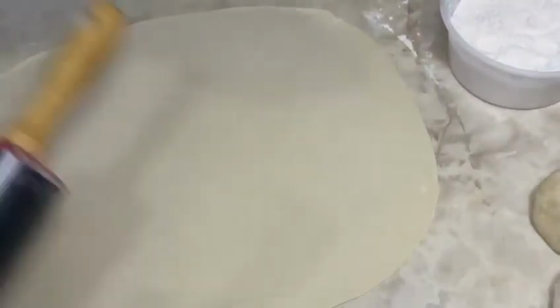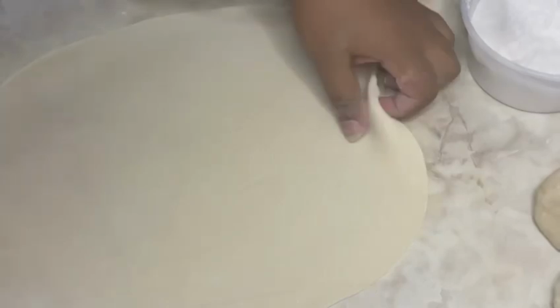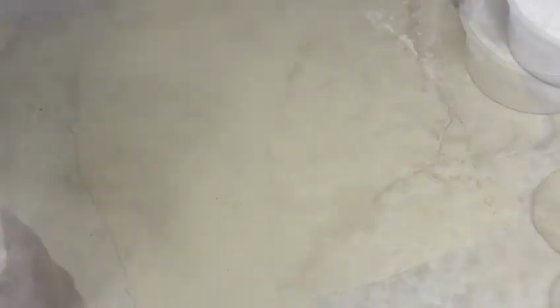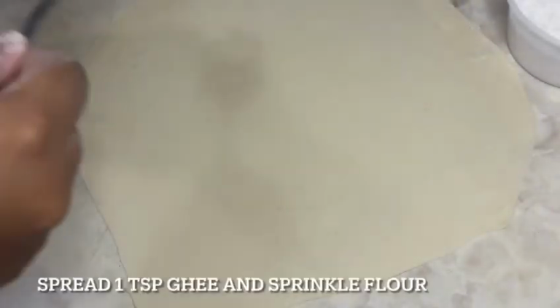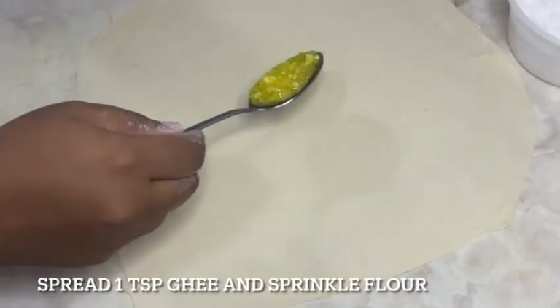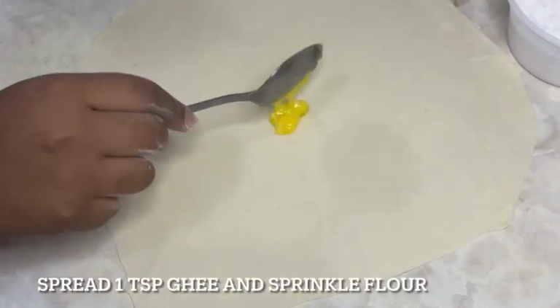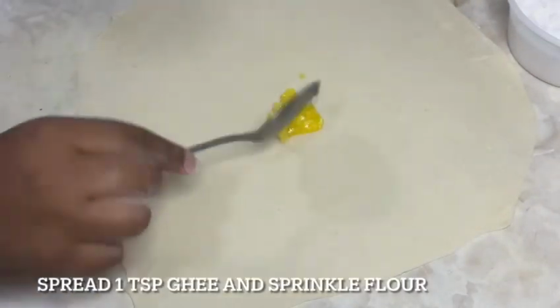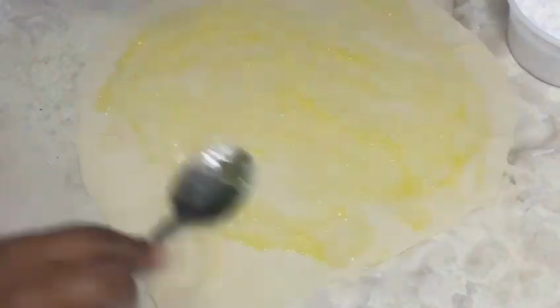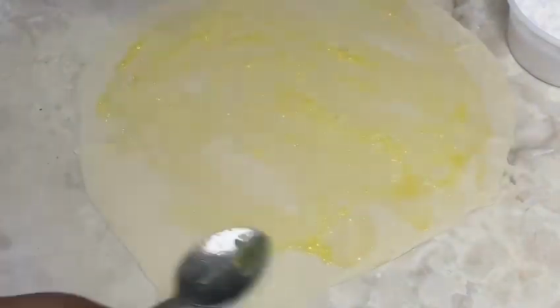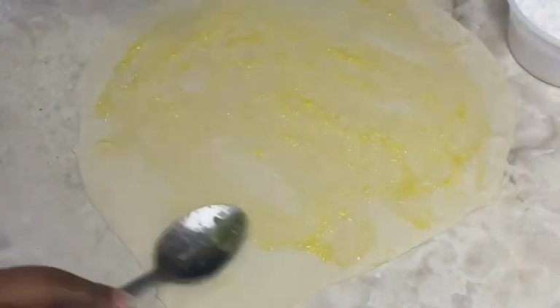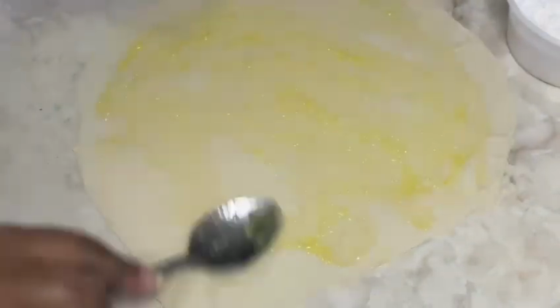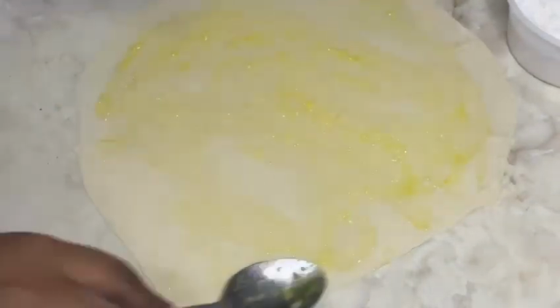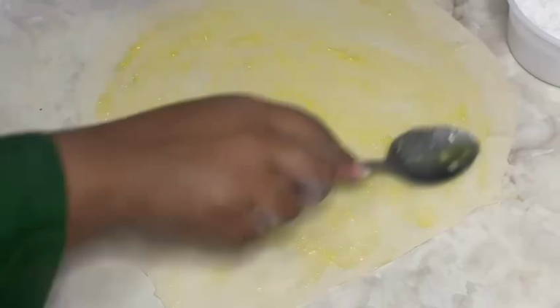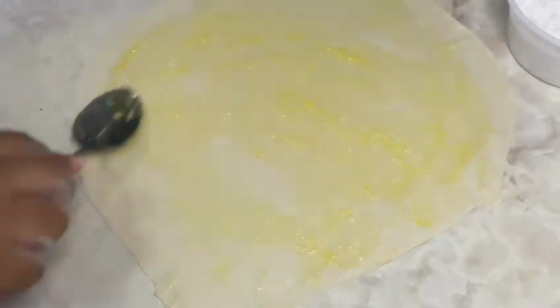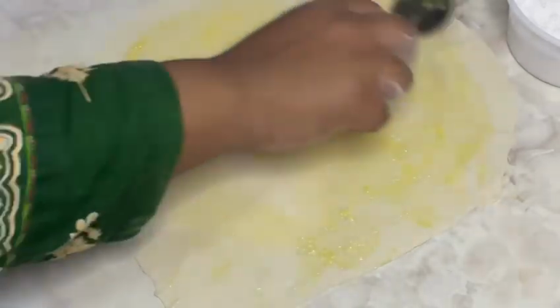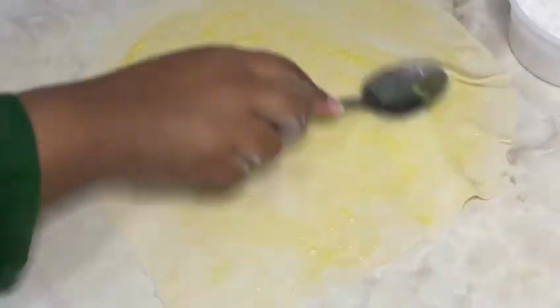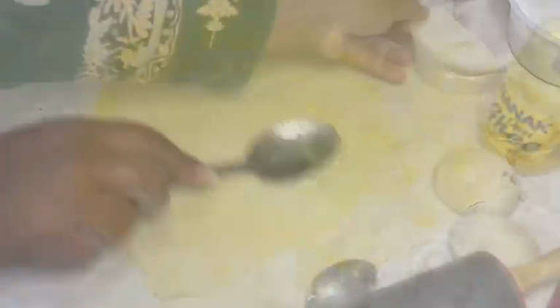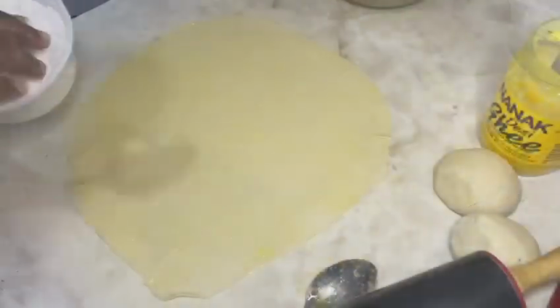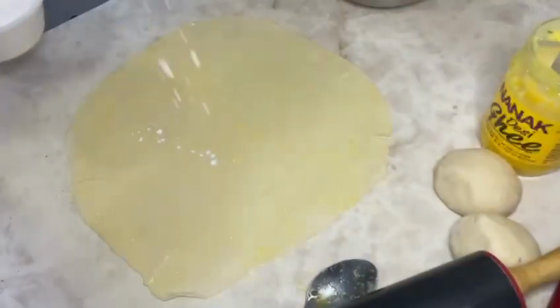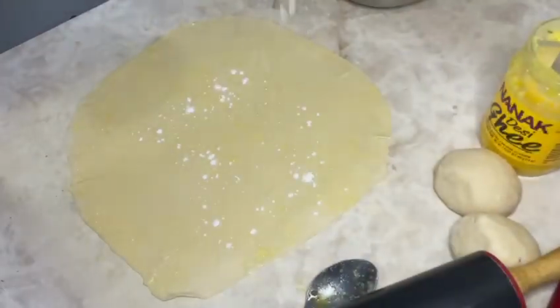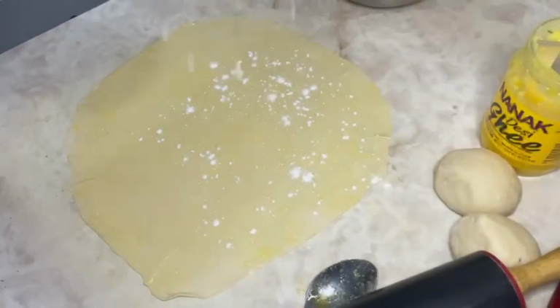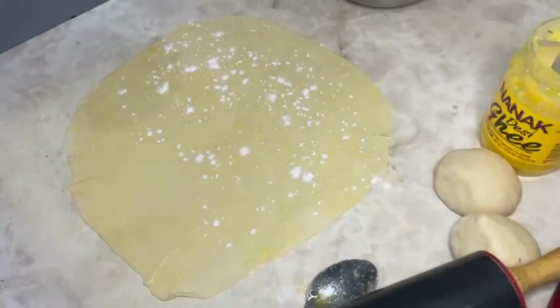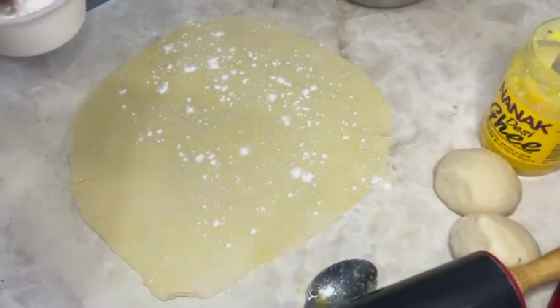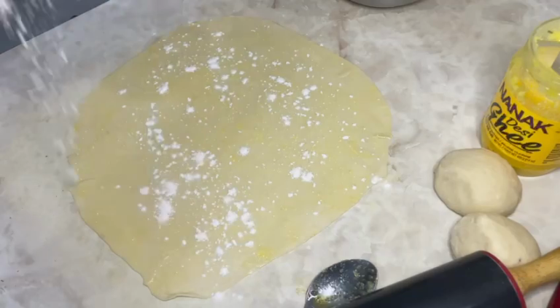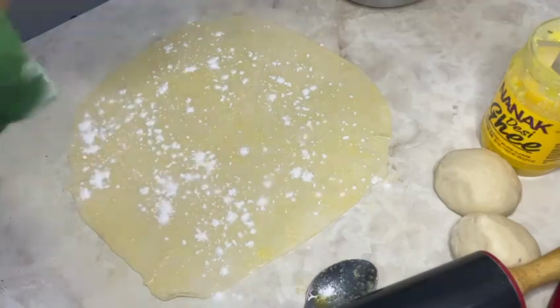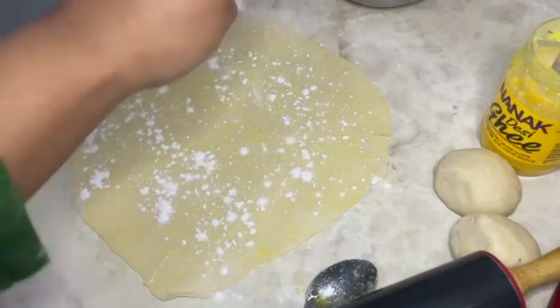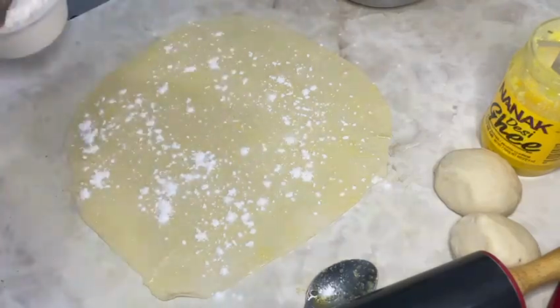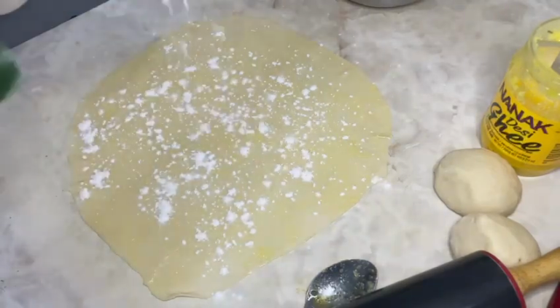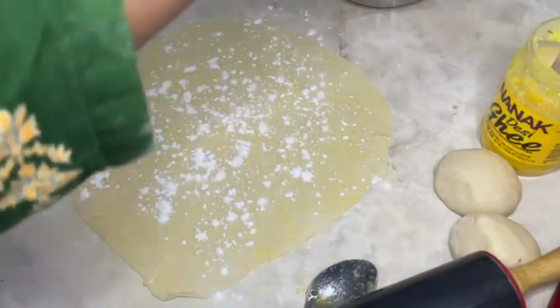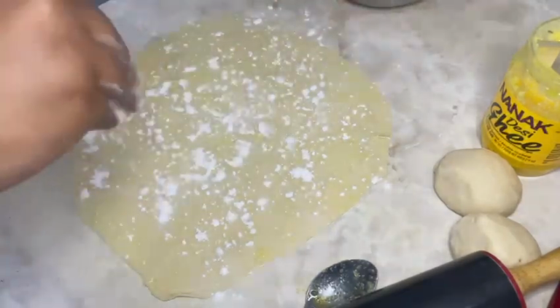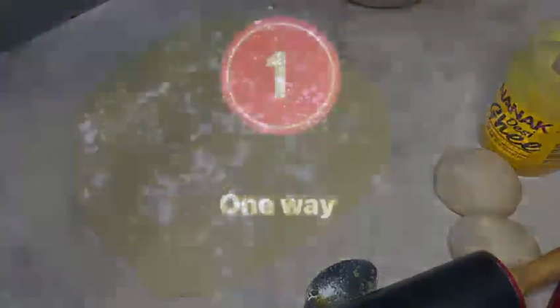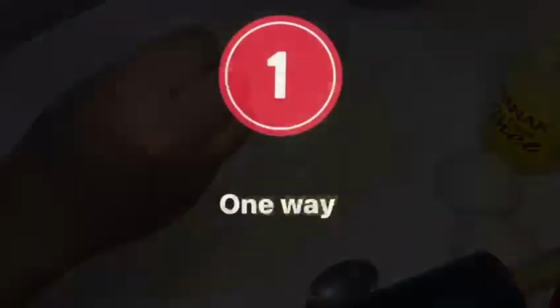Once it's thin, add one teaspoon of ghee and spread it all around, then sprinkle a good amount of flour on top. I'm going to show you two ways to fold a paratha — this is the first way.